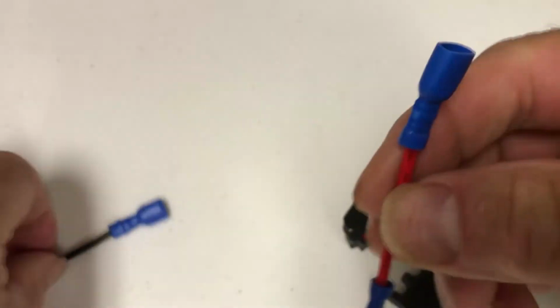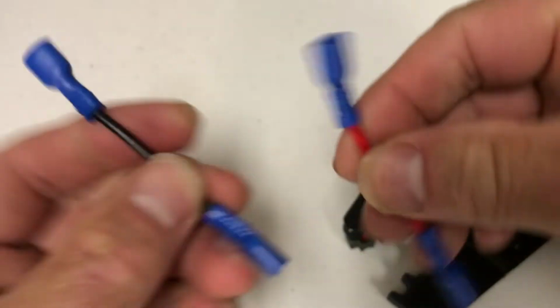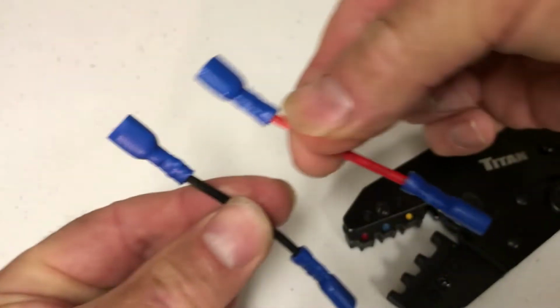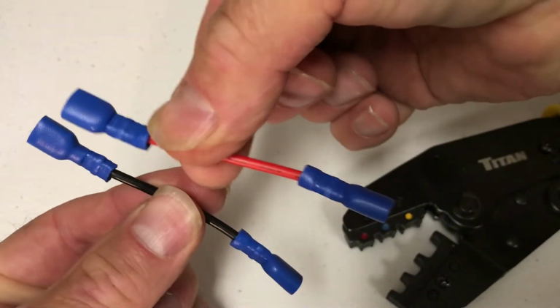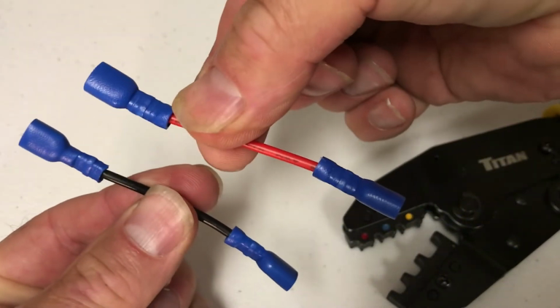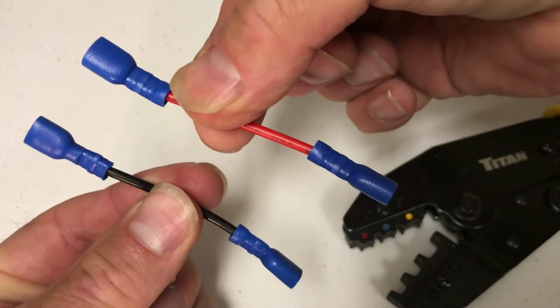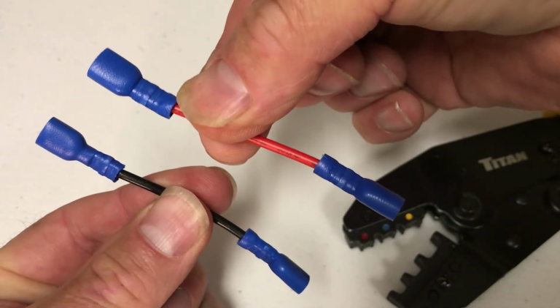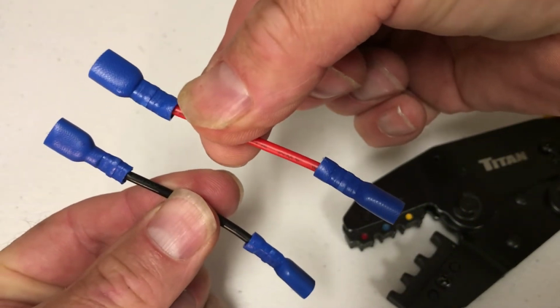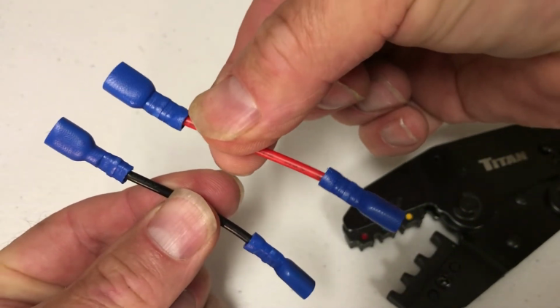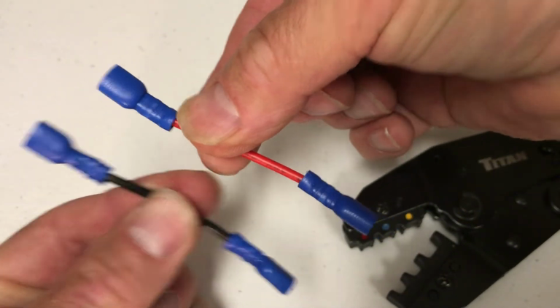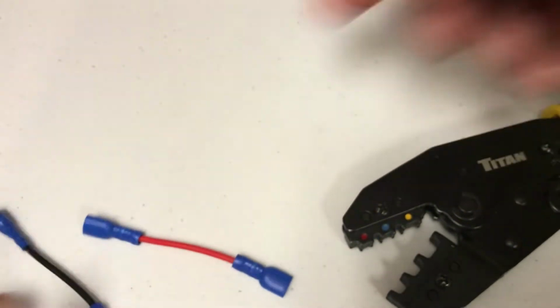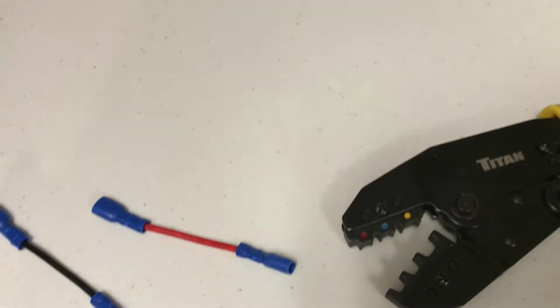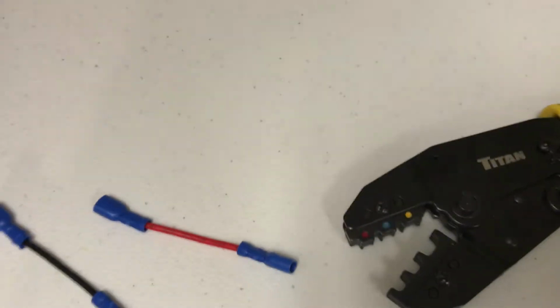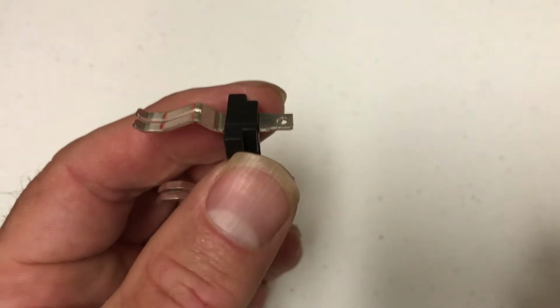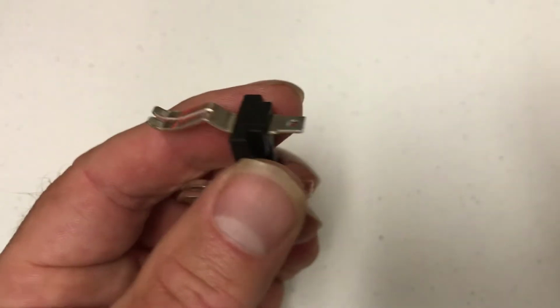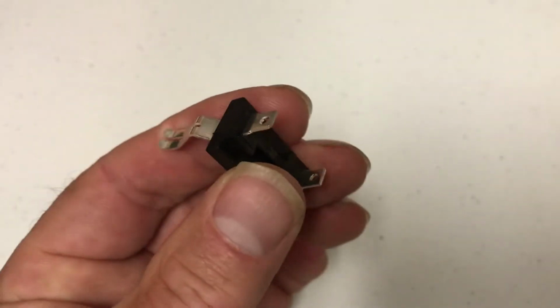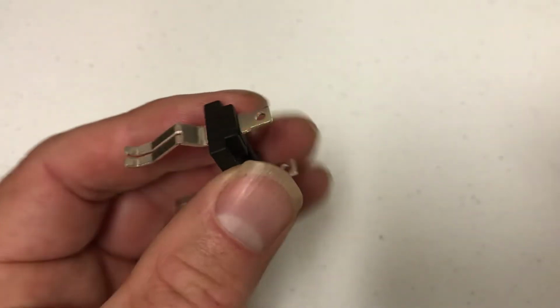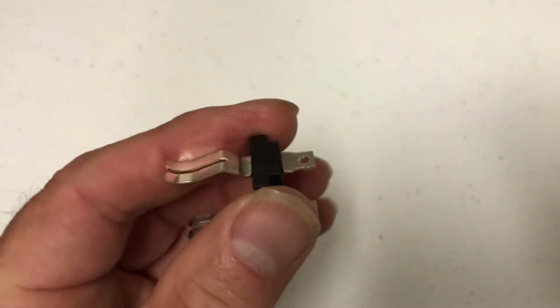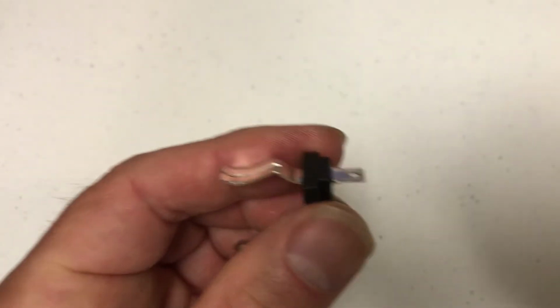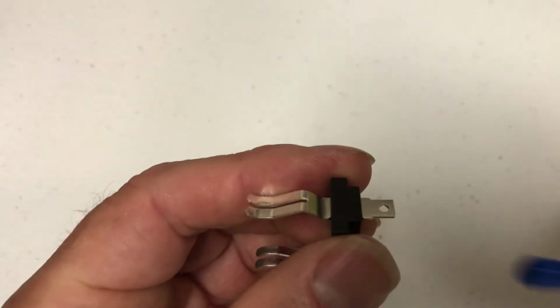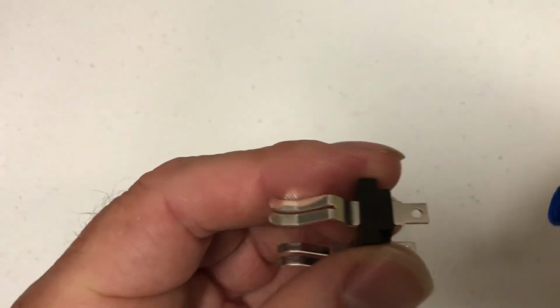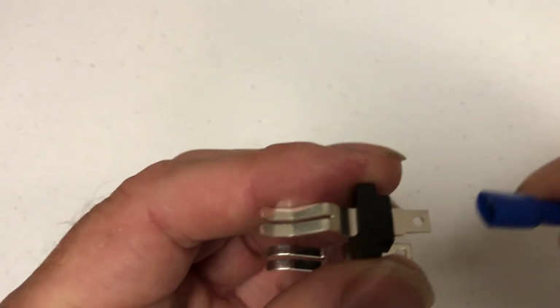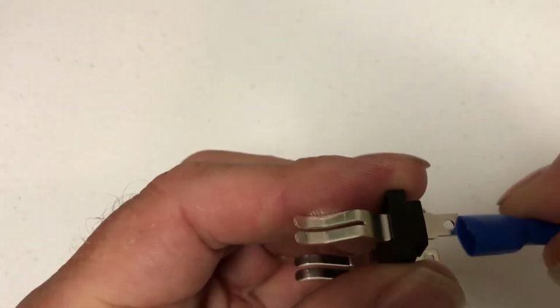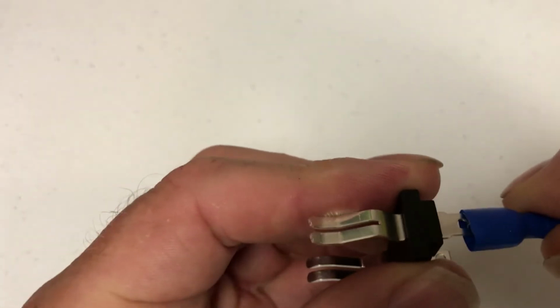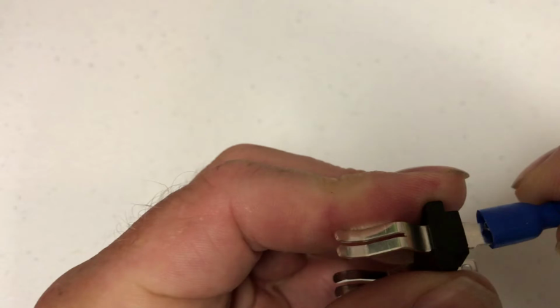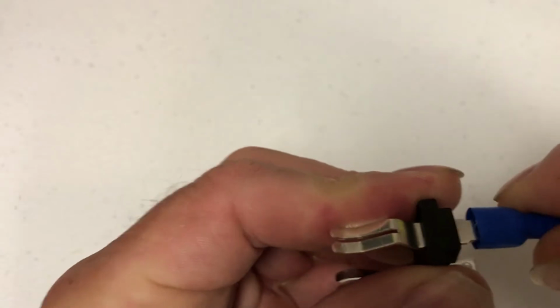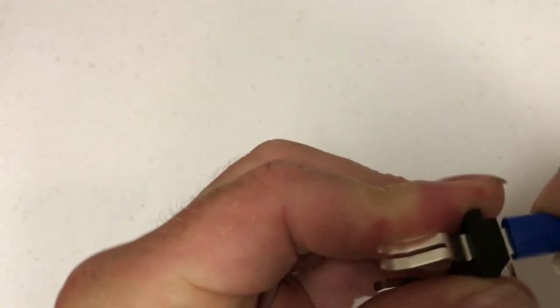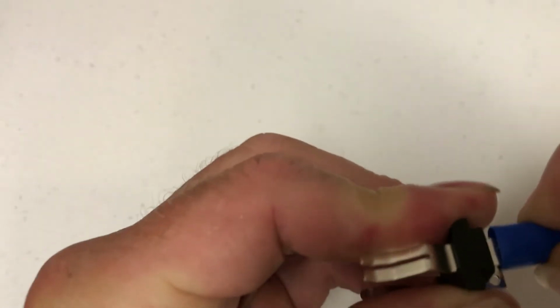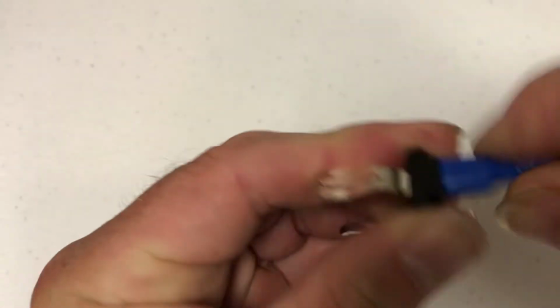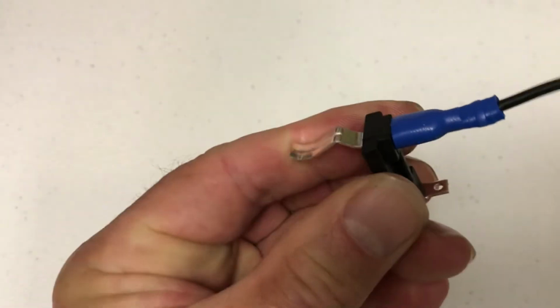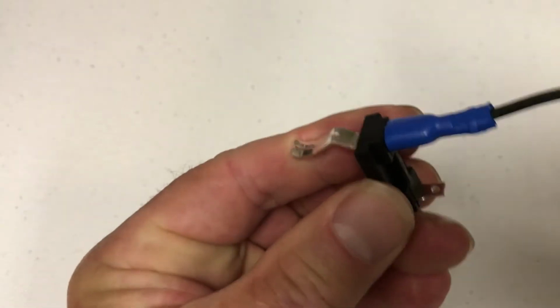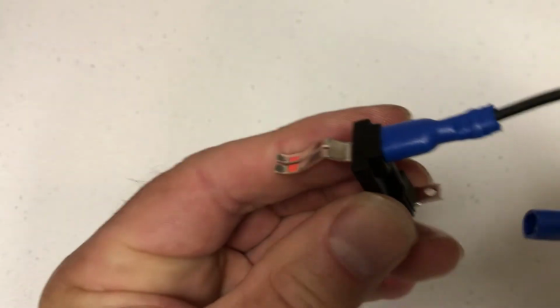I've got one done — we're ready to go. We have this Ryobi replacement clip and we can just insert our two small wires.